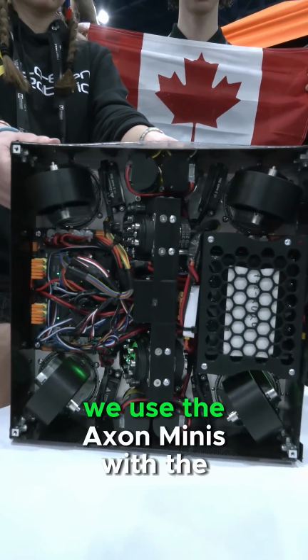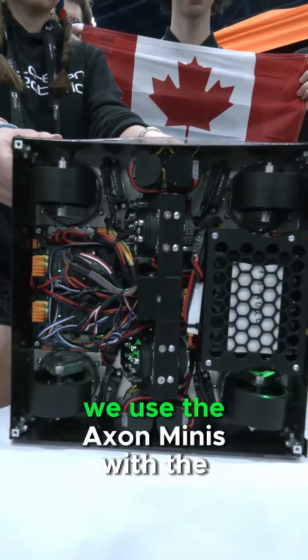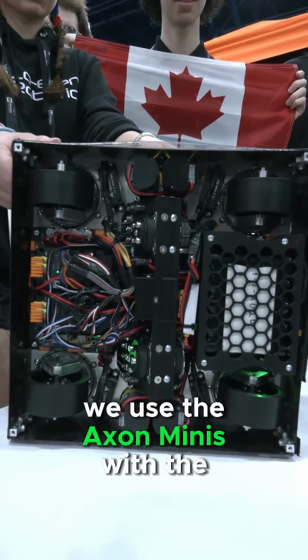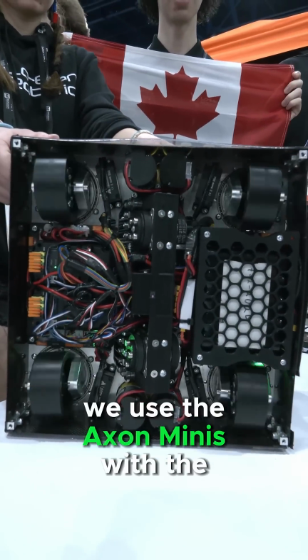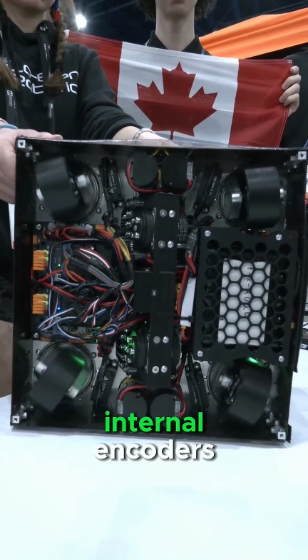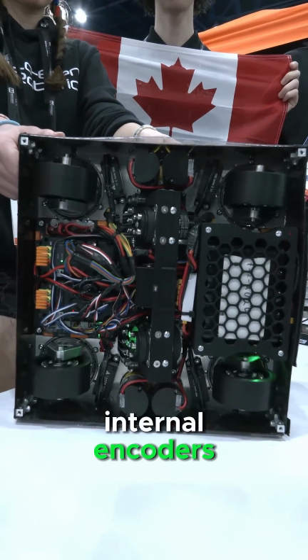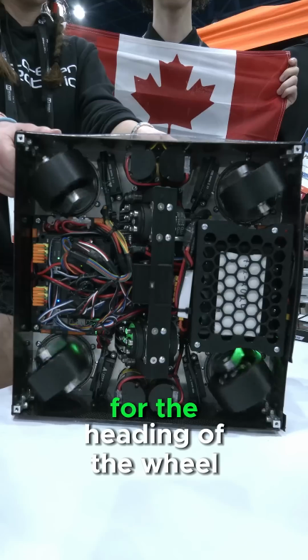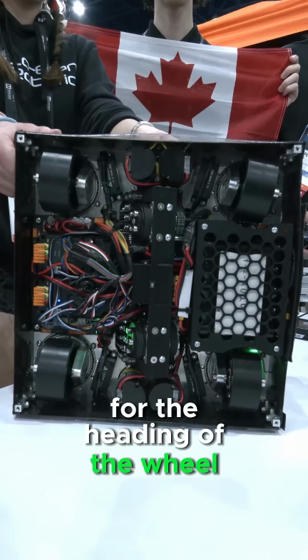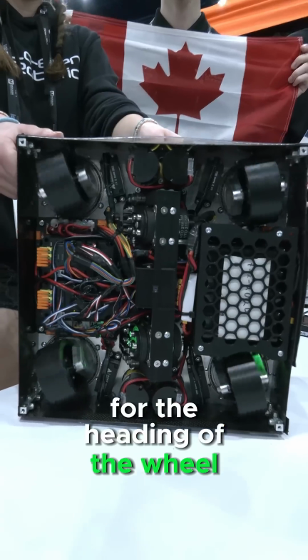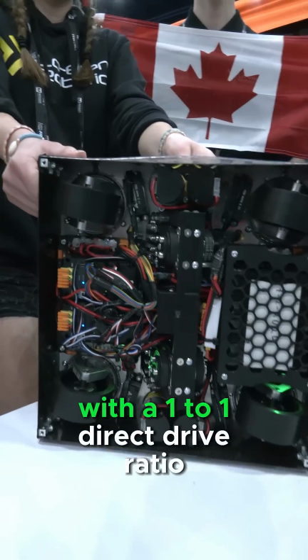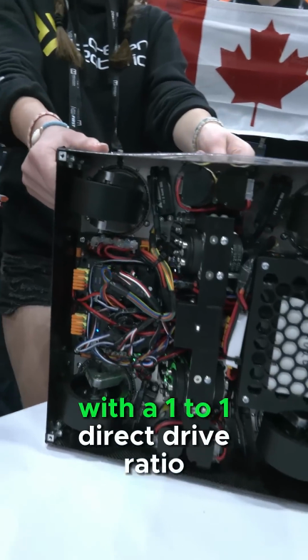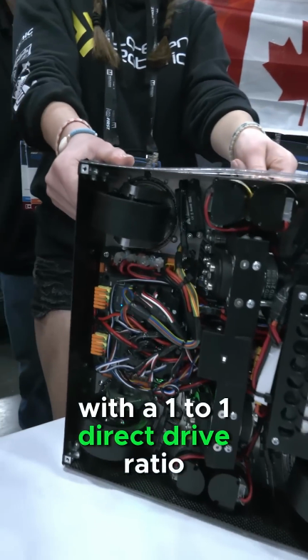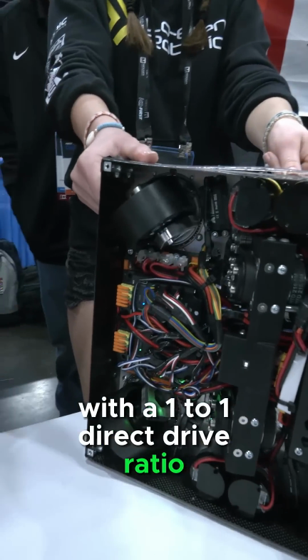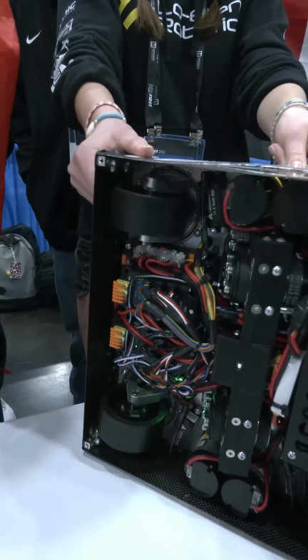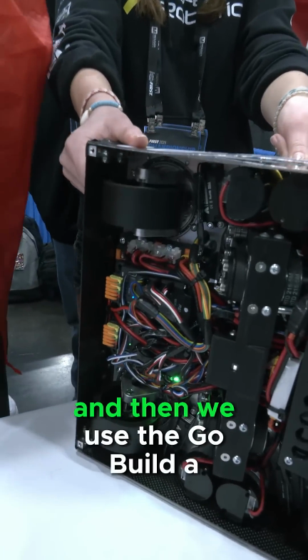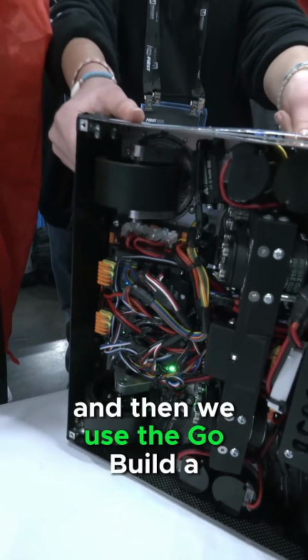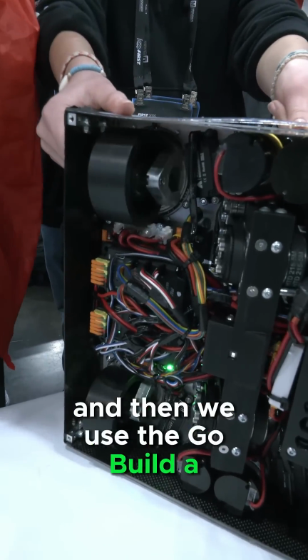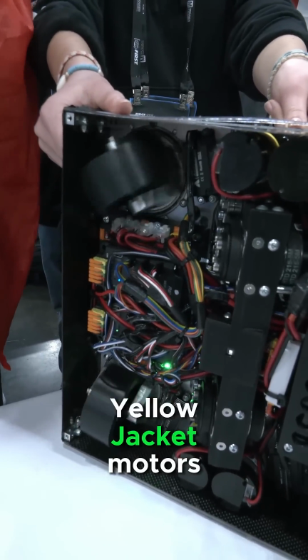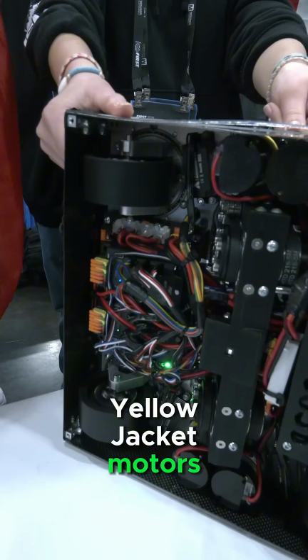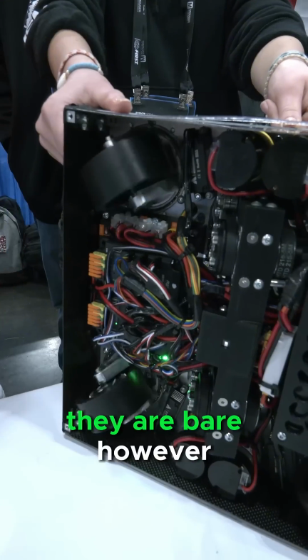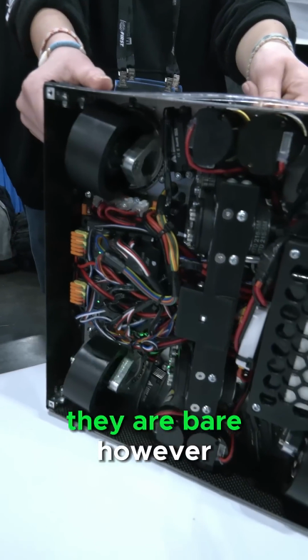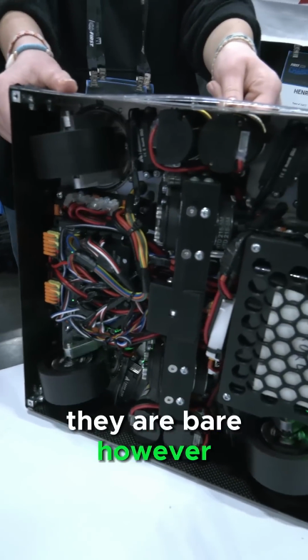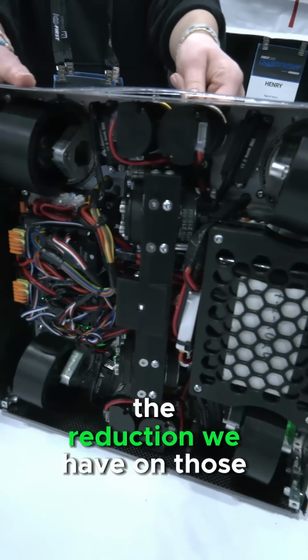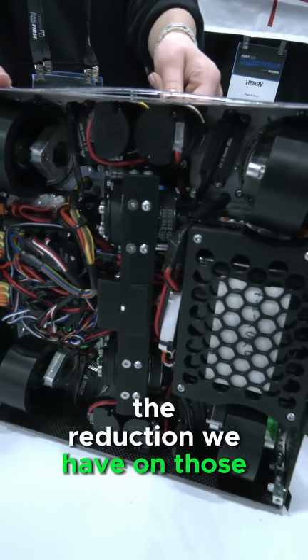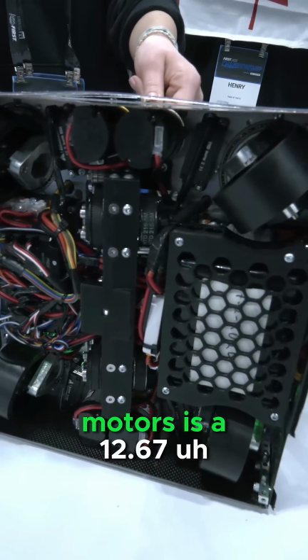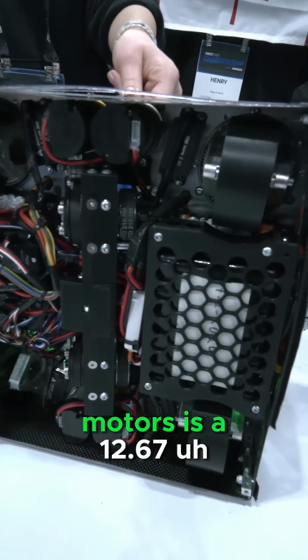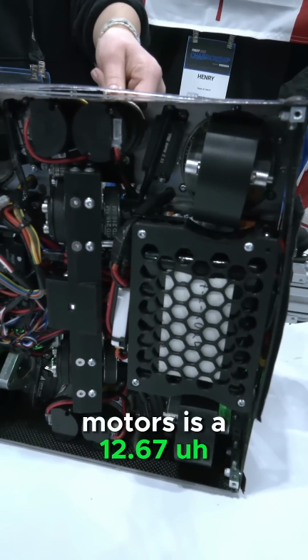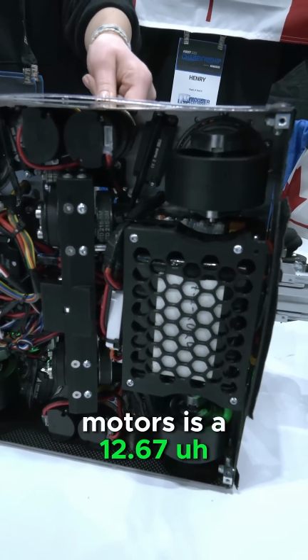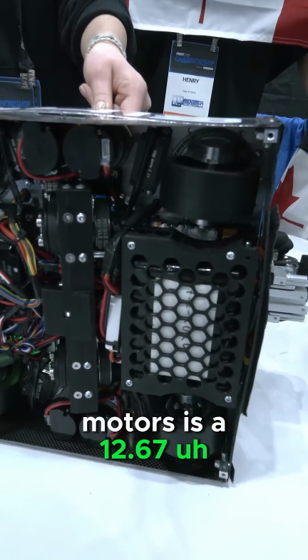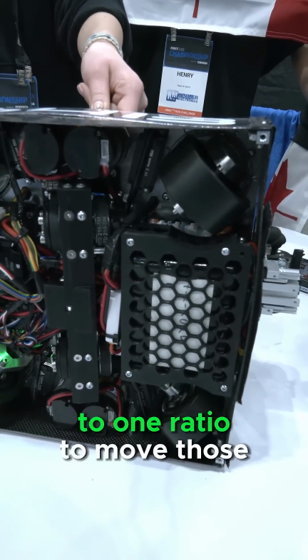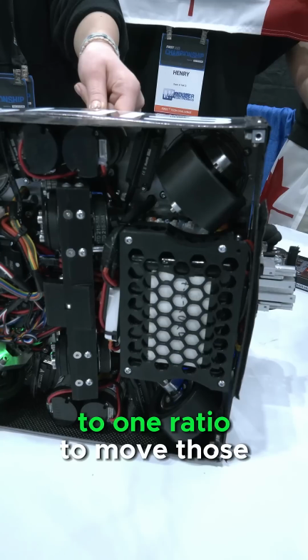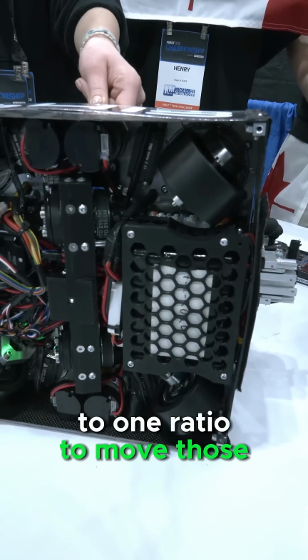We use the Axon Minis with the internal encoders for the heading of the wheel with a 1-to-1 direct drive ratio. And then we use the GoBuilder Yellow Jacket motors — bare — however the reduction we have on those motors is a 12.67 to 1 ratio to move those.